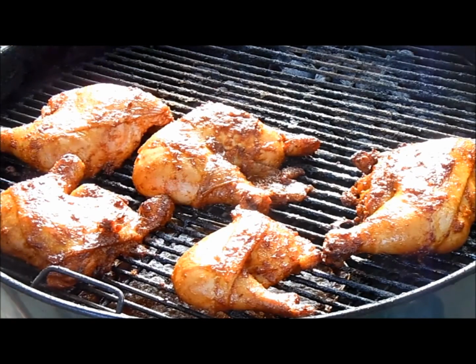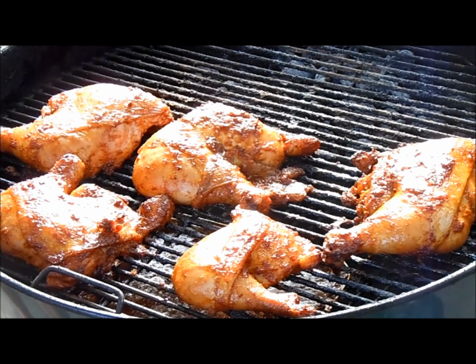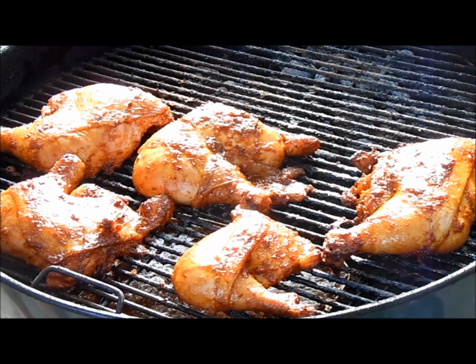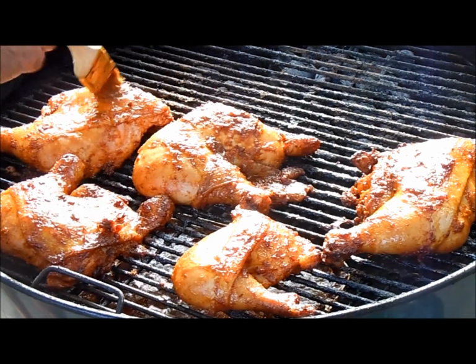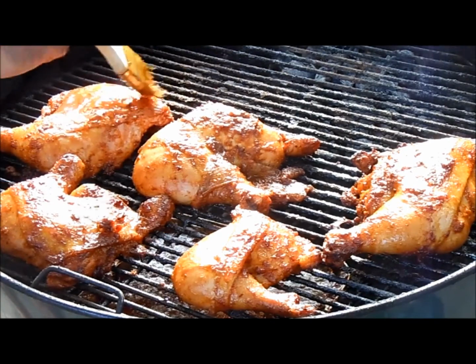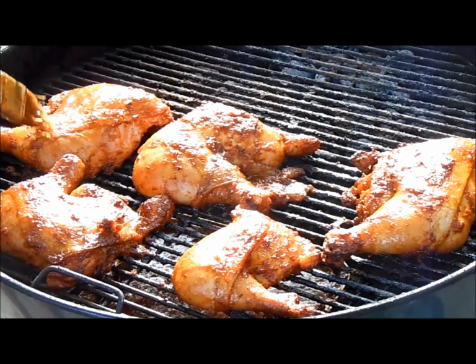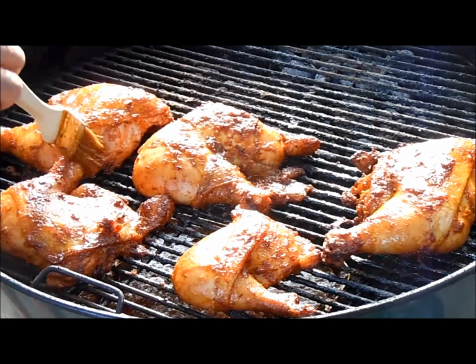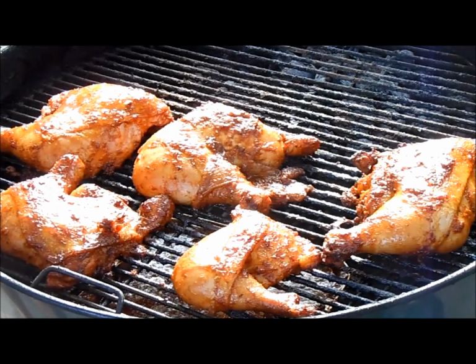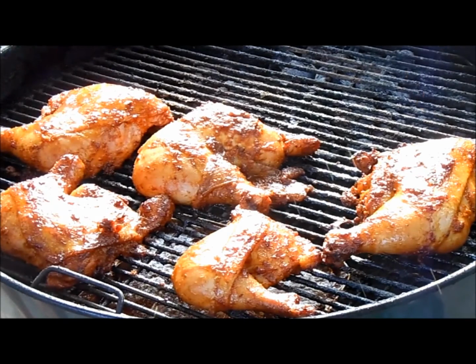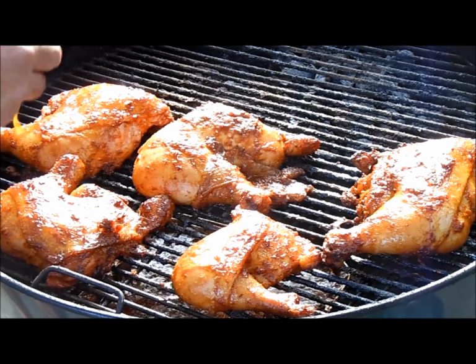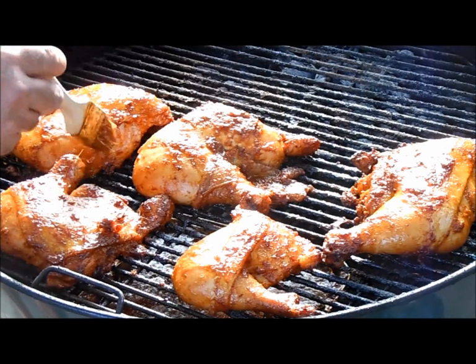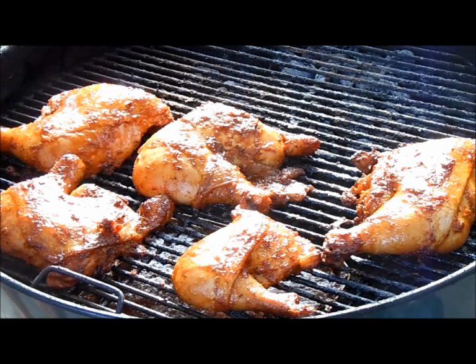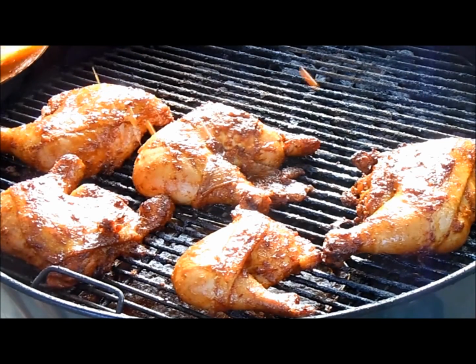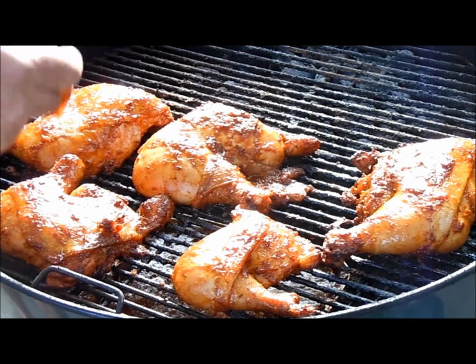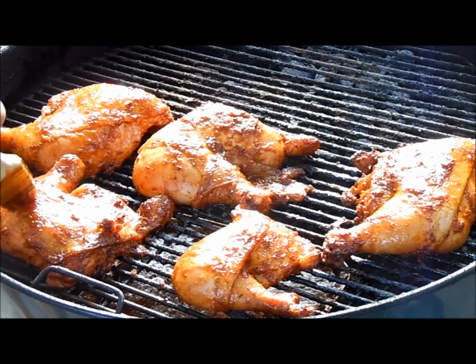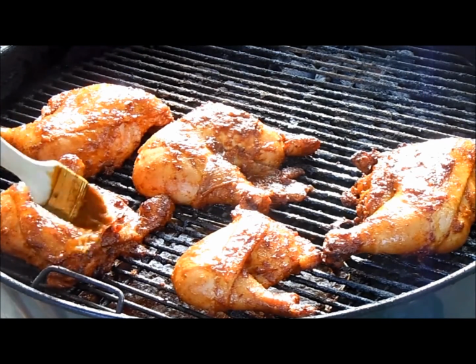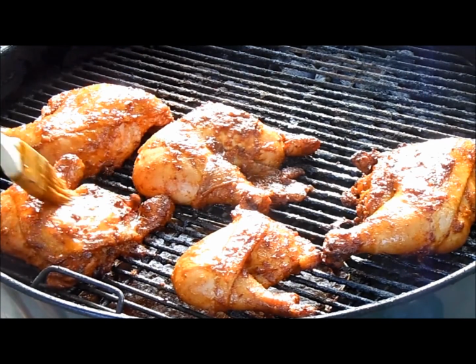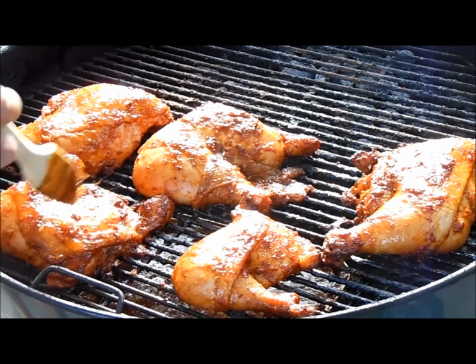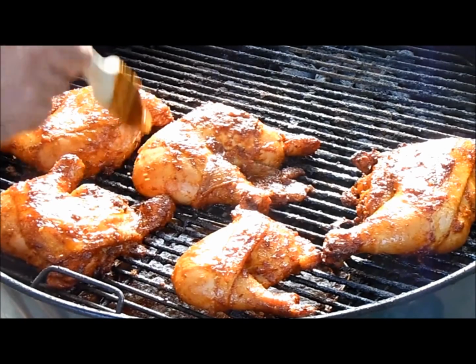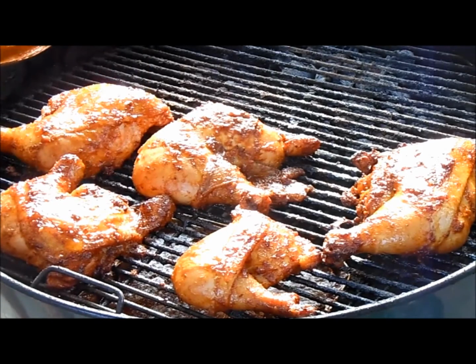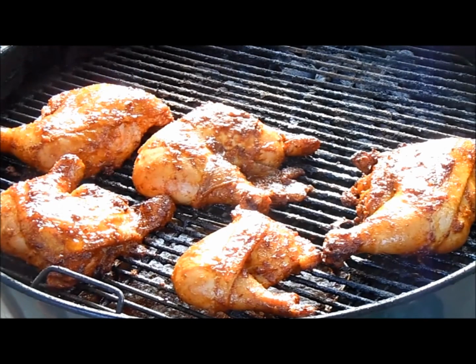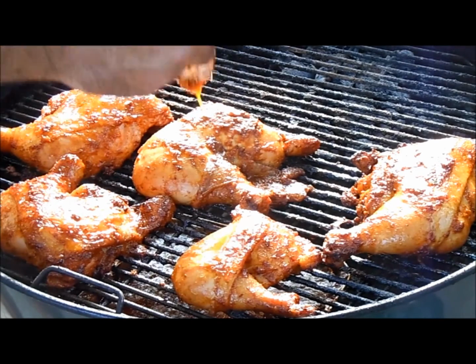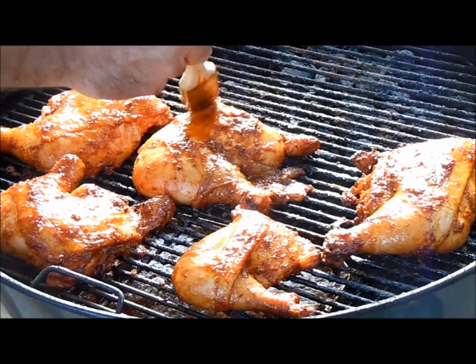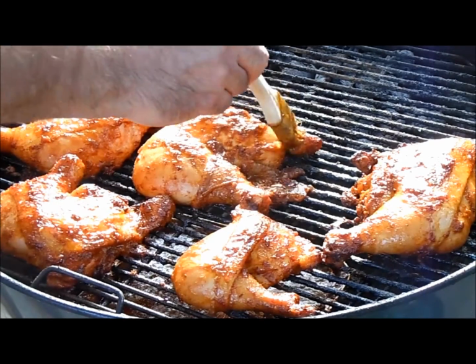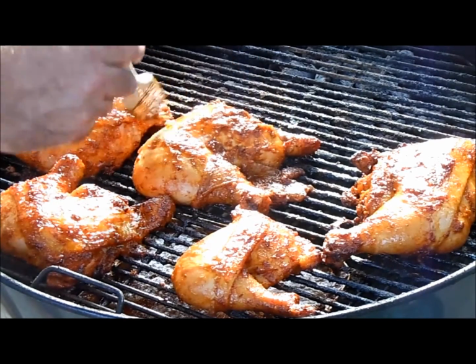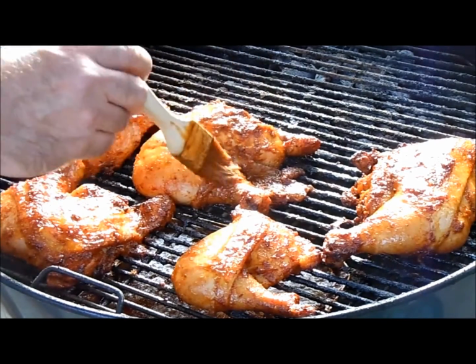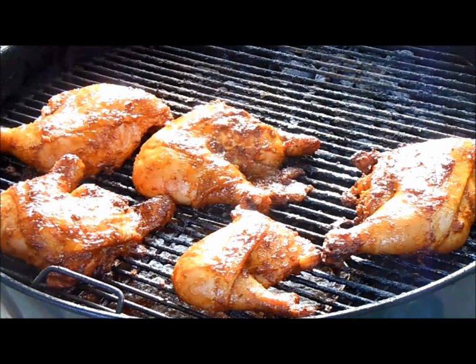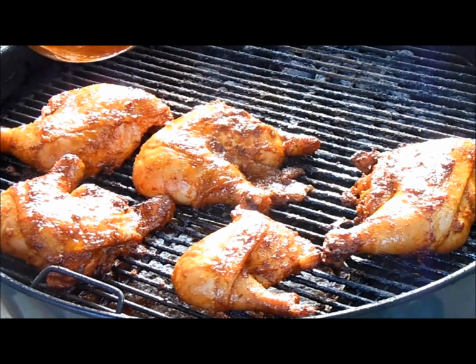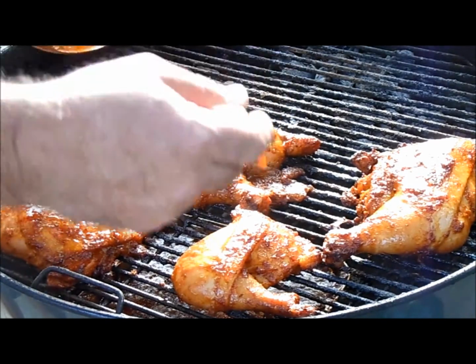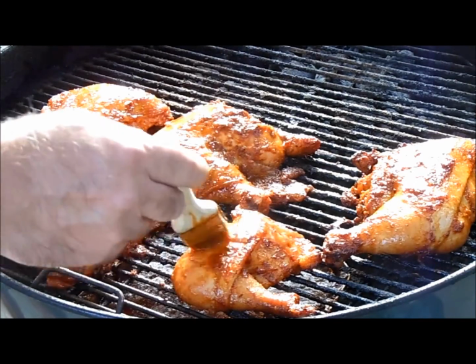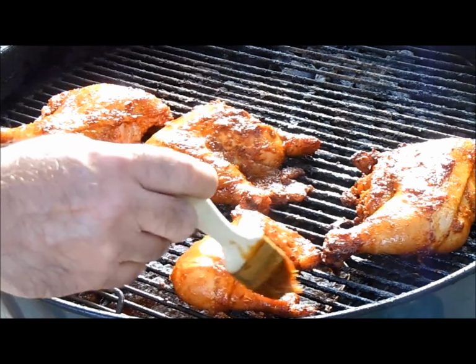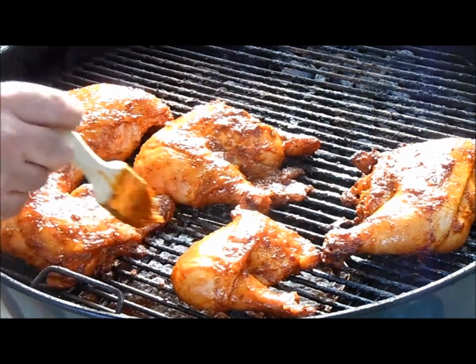We're going to continue to baste and mop the chicken with the barbecue sauce. This is sure smelling good — it's got a touch of sweetness in it and this chicken is going to be outstanding.